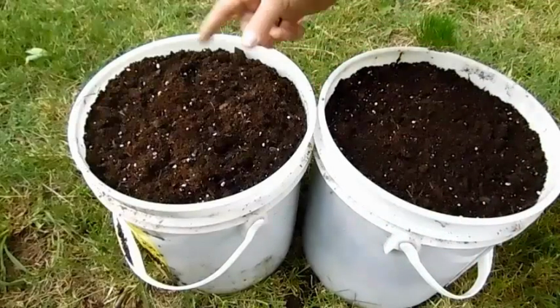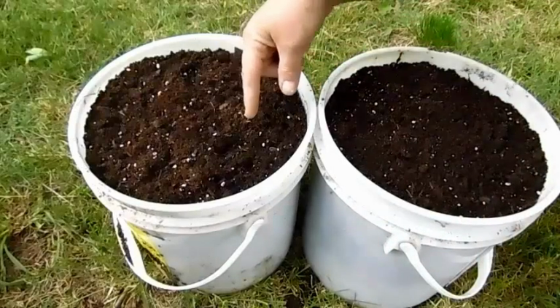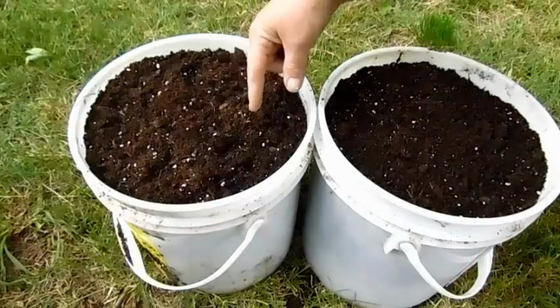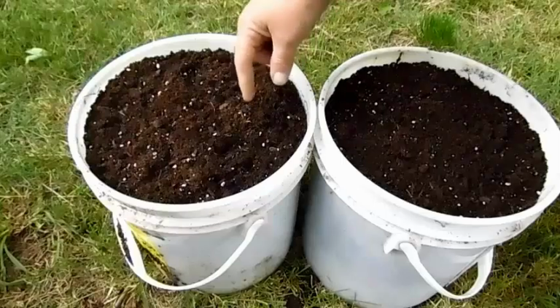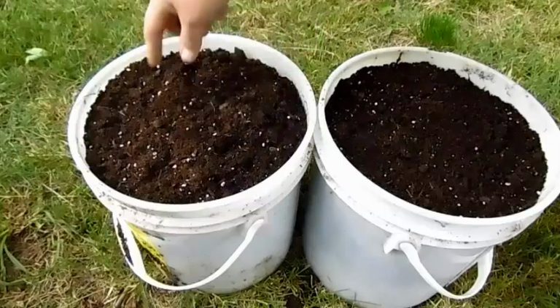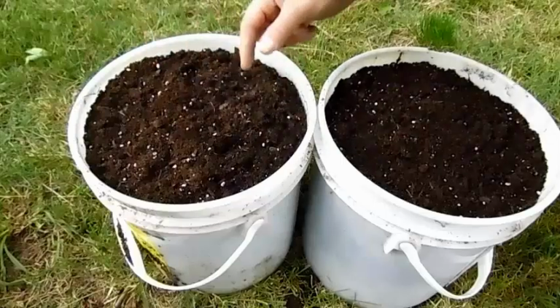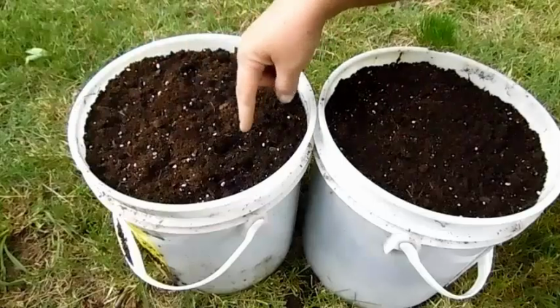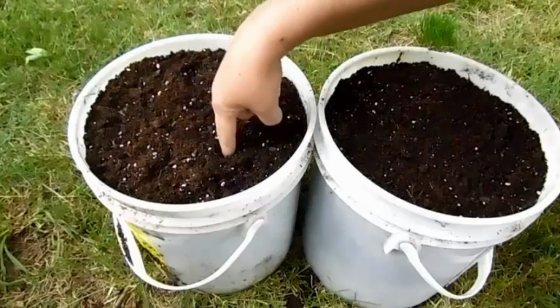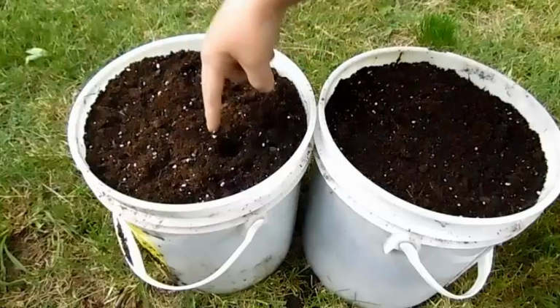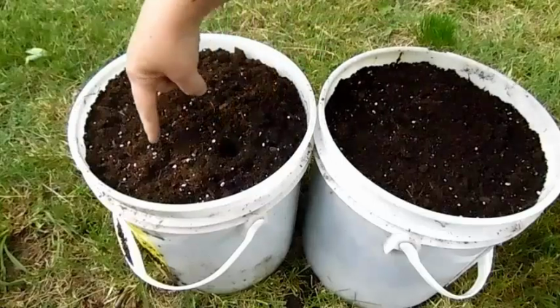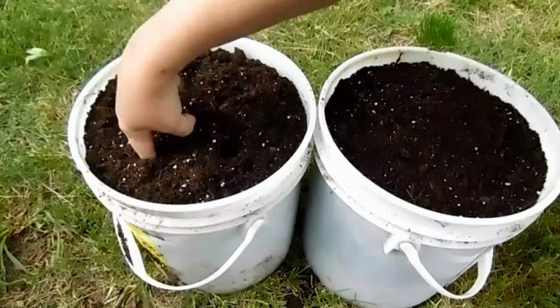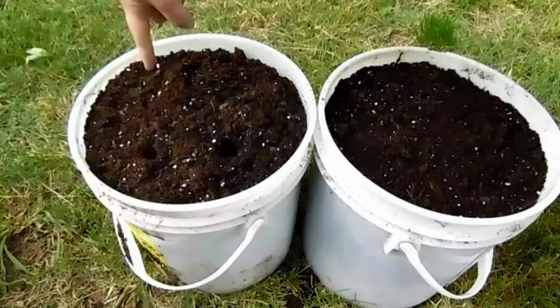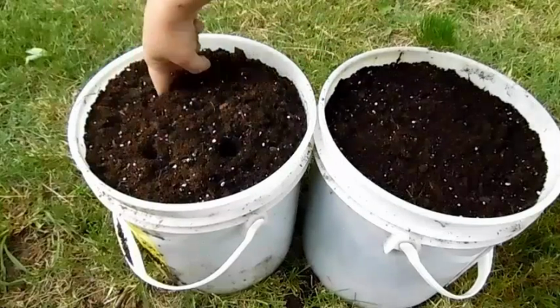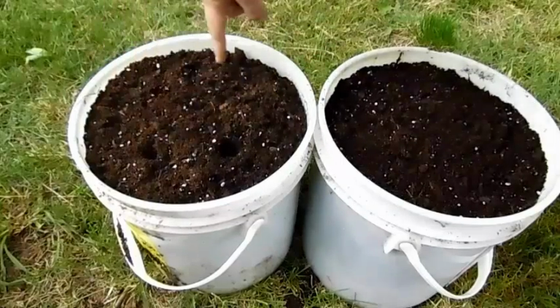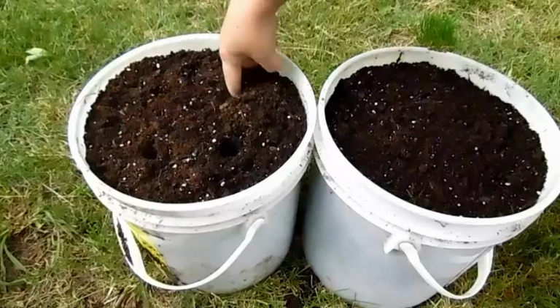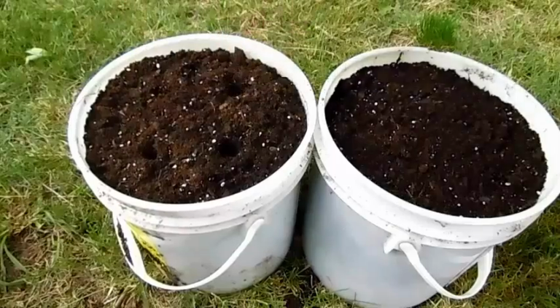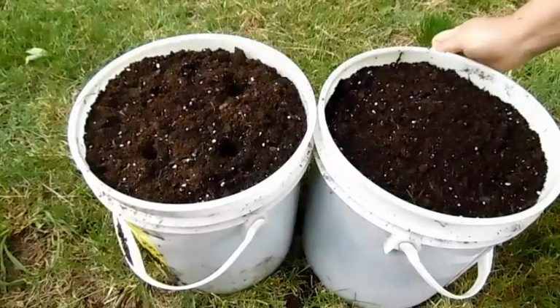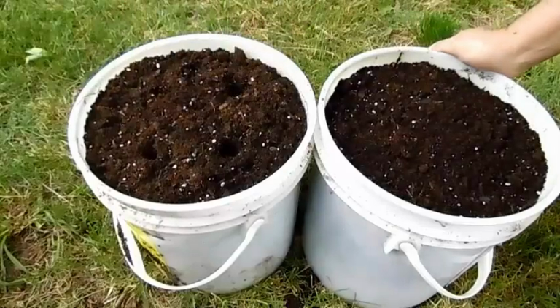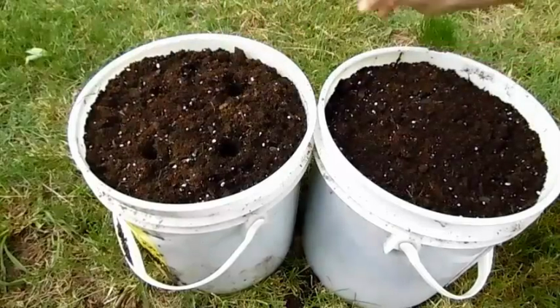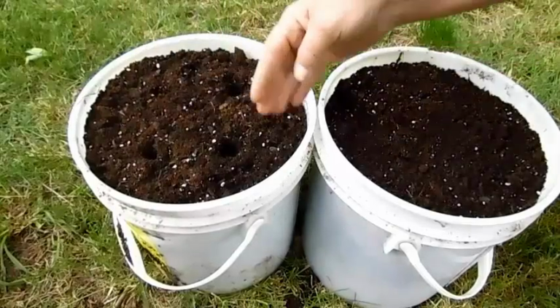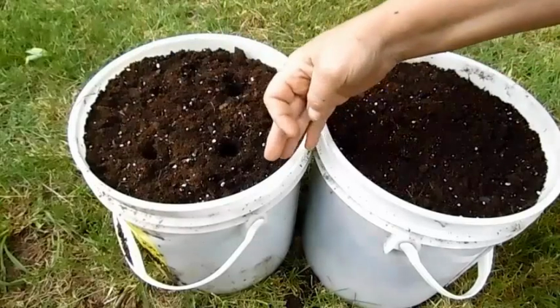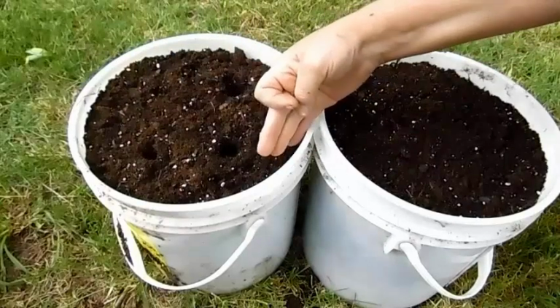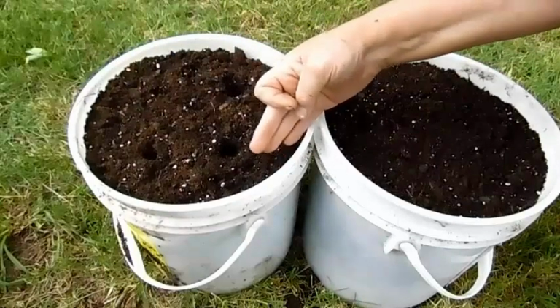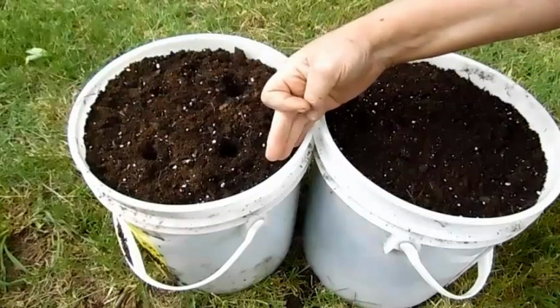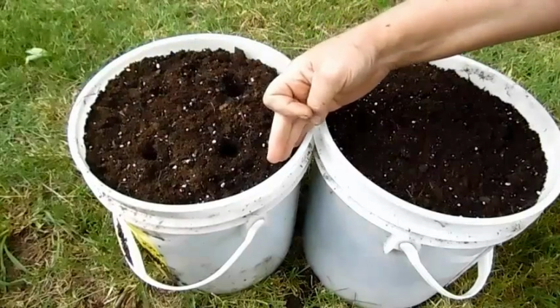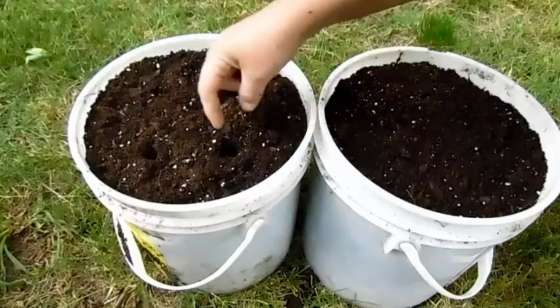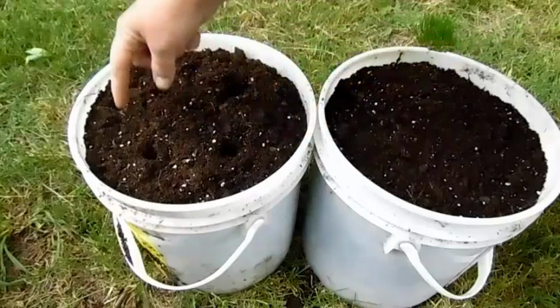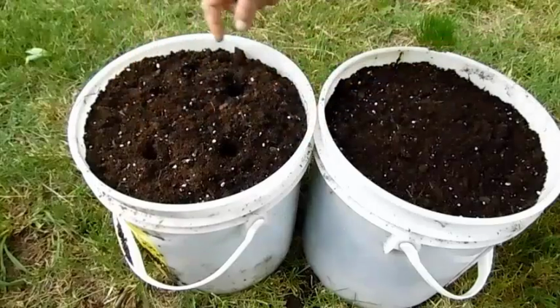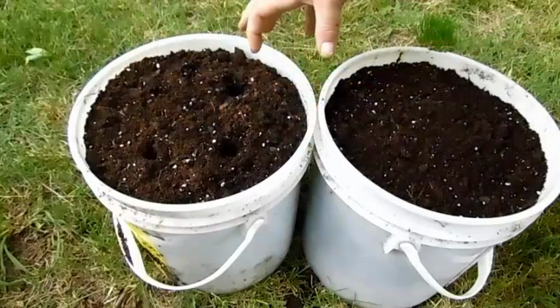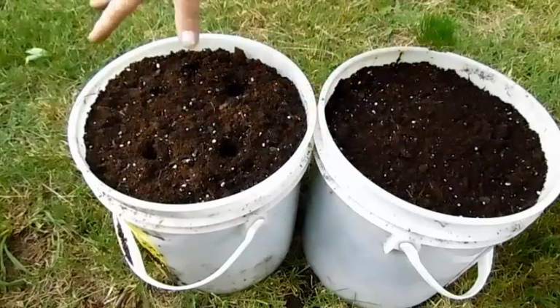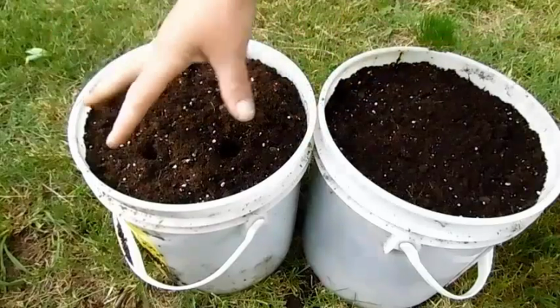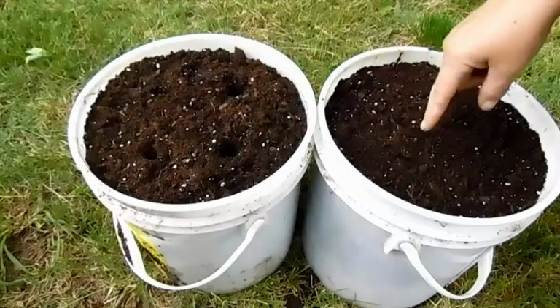When you put them in your pot, you need to kind of separate them. You want them away from the edge of the bucket, but spaced out far enough so that they have room to grow.